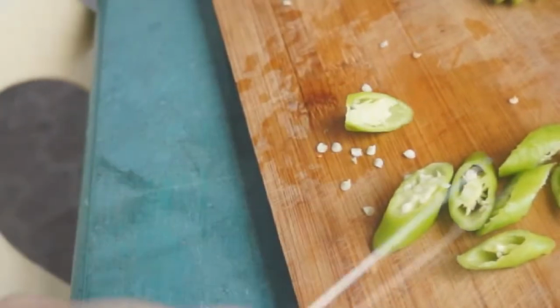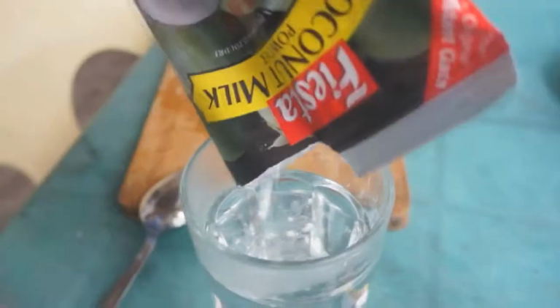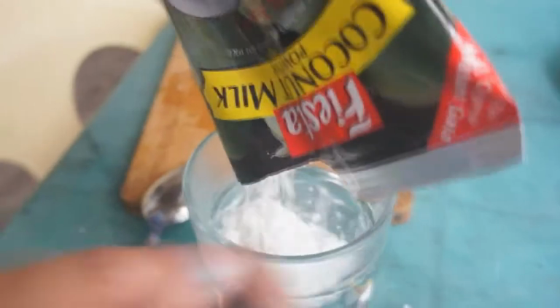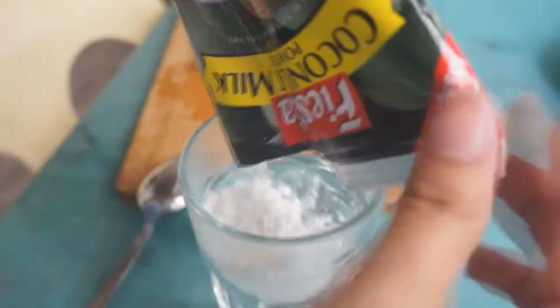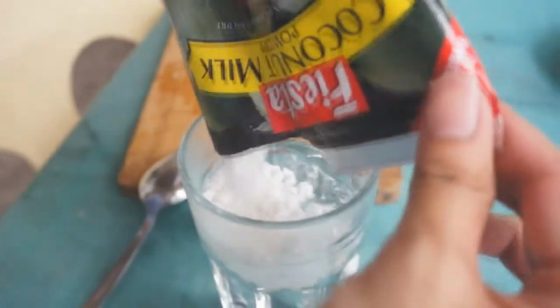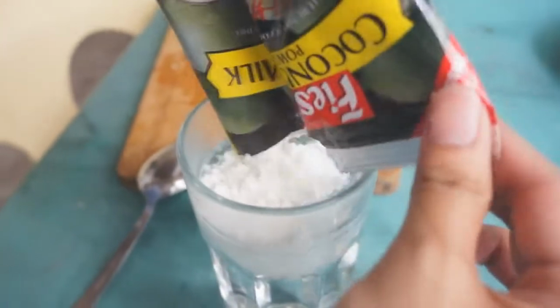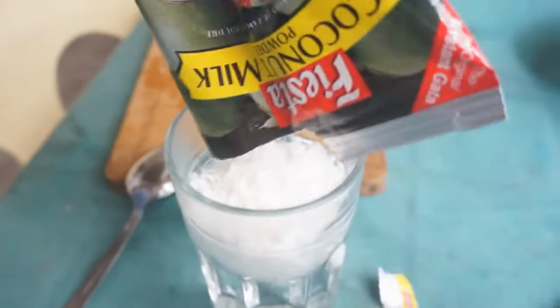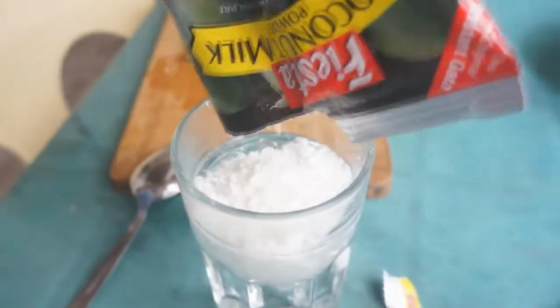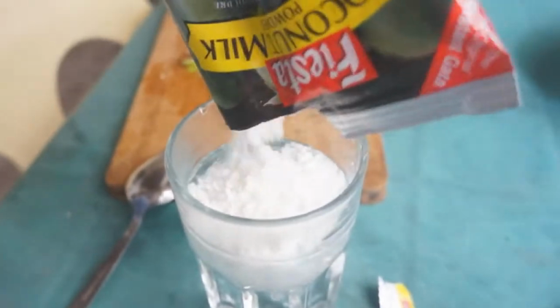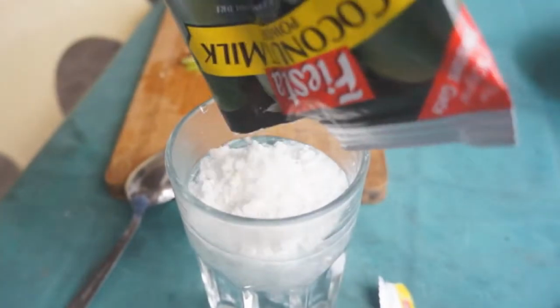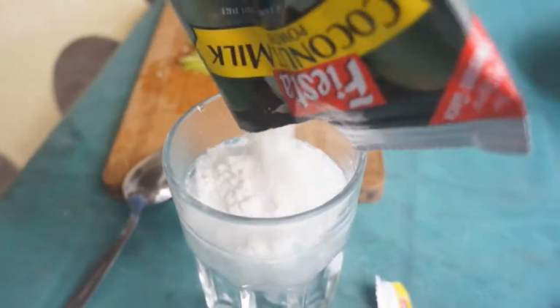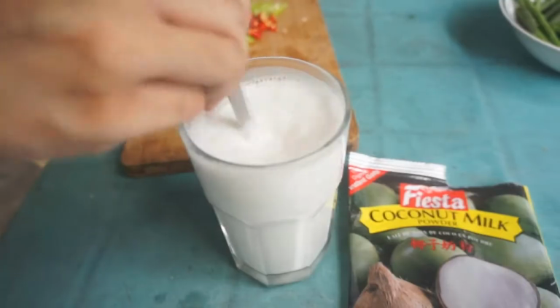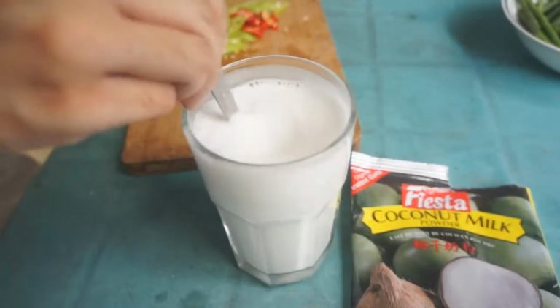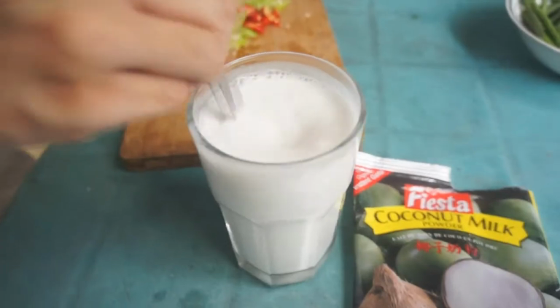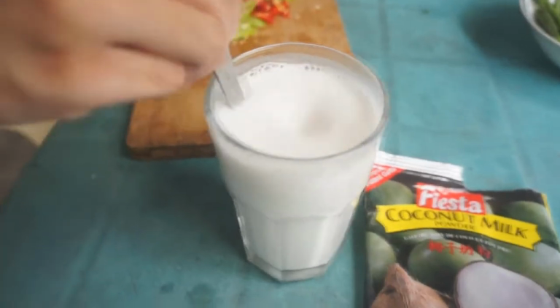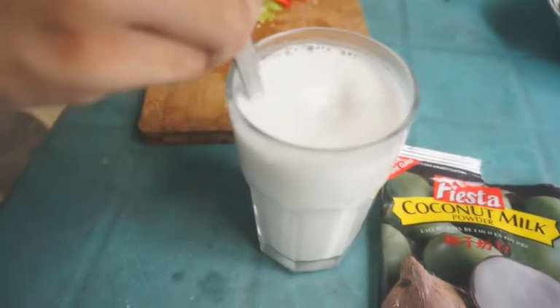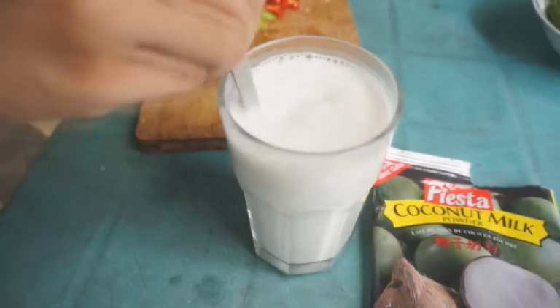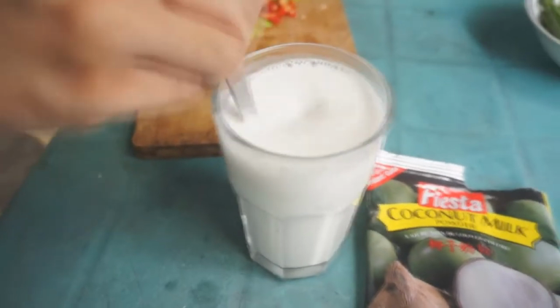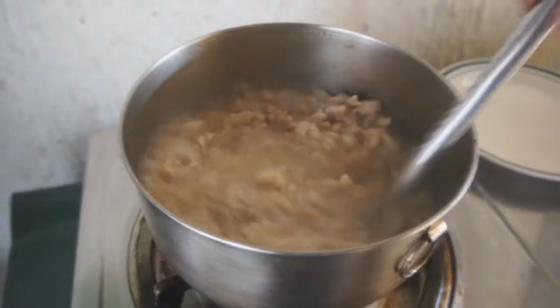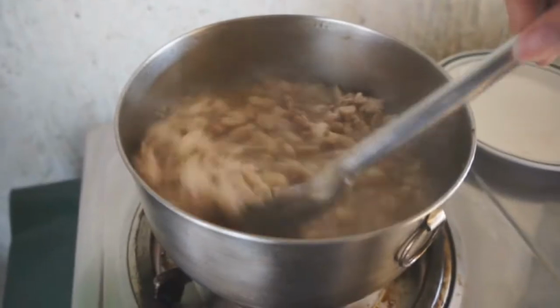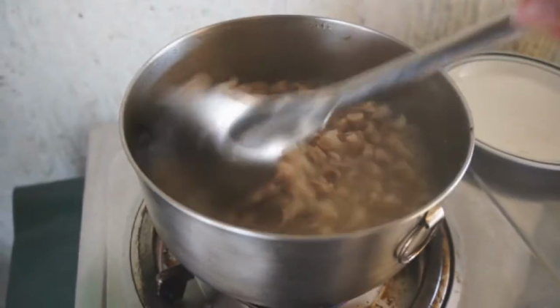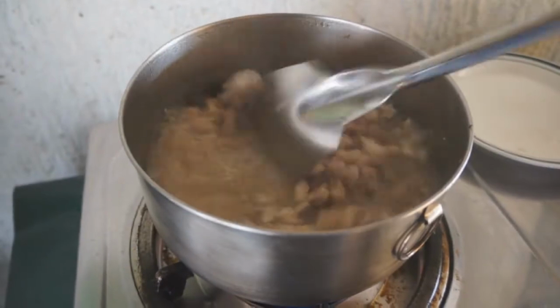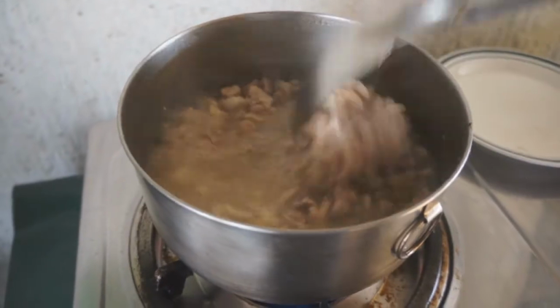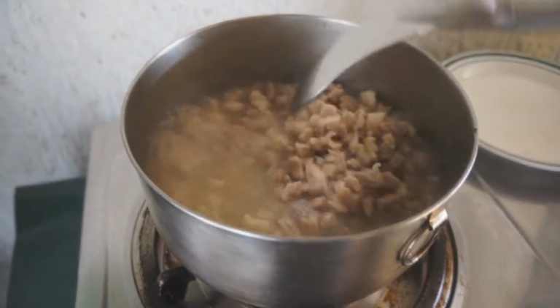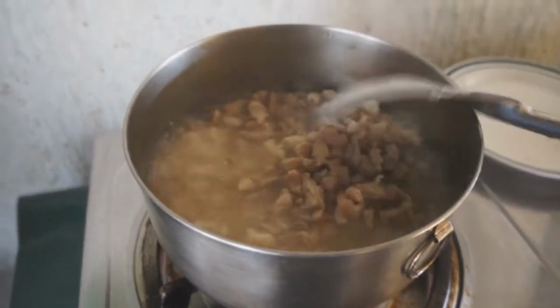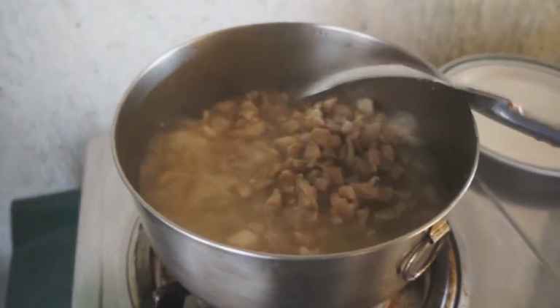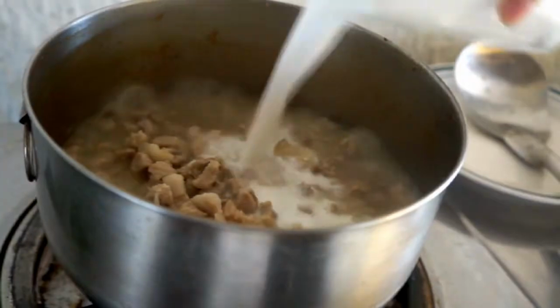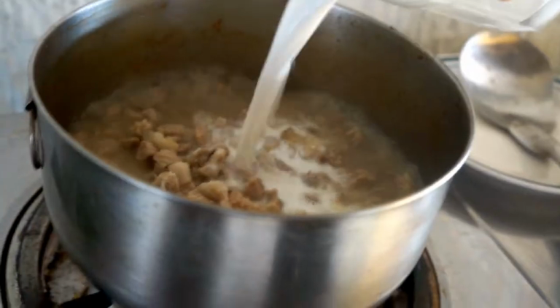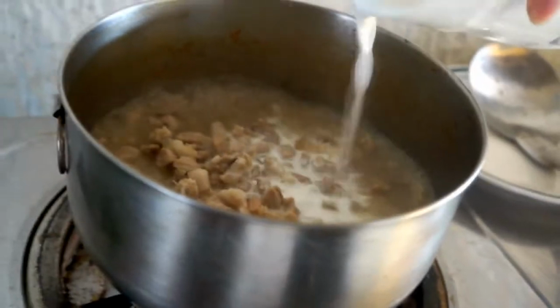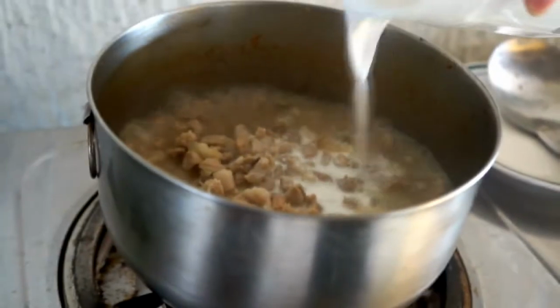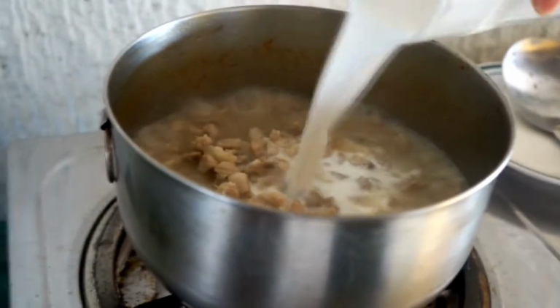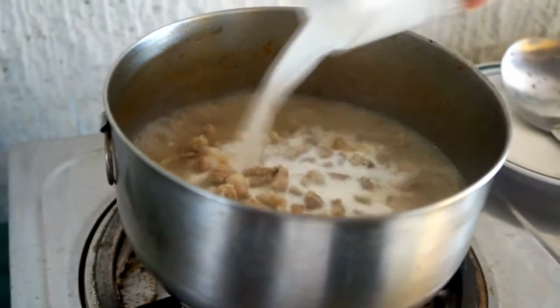Get a glass of hot water and pour the coconut powder, then mix. Once the water in the pot has lowered down, pour the coconut milk.